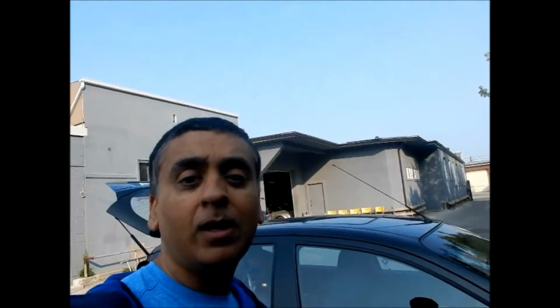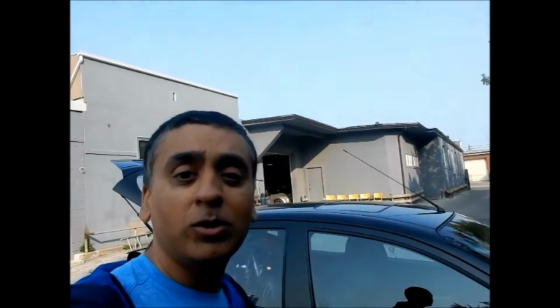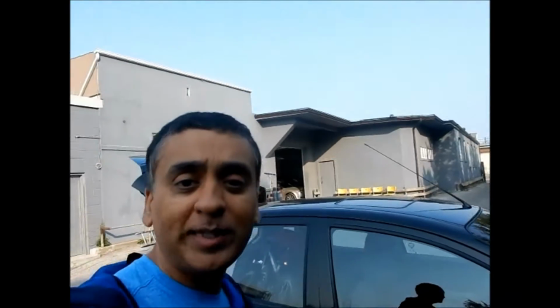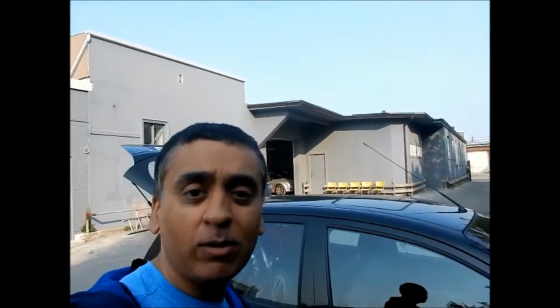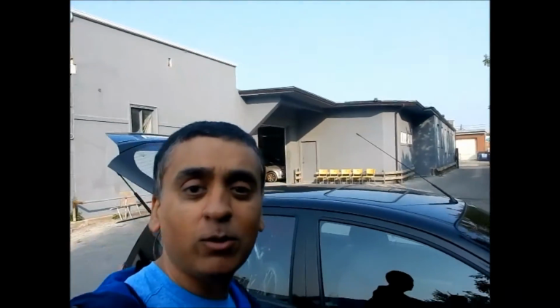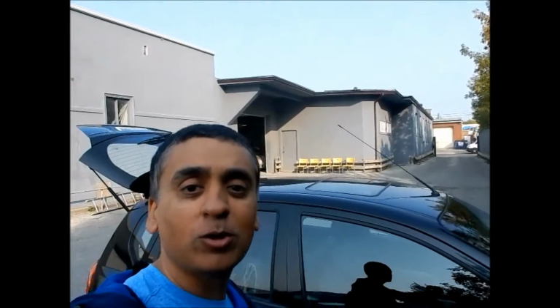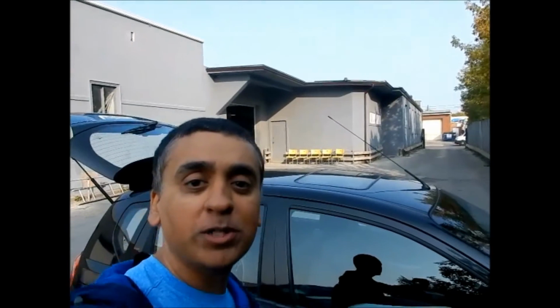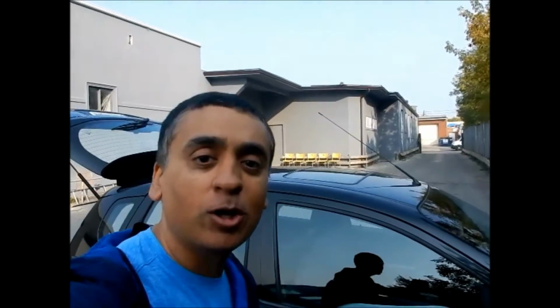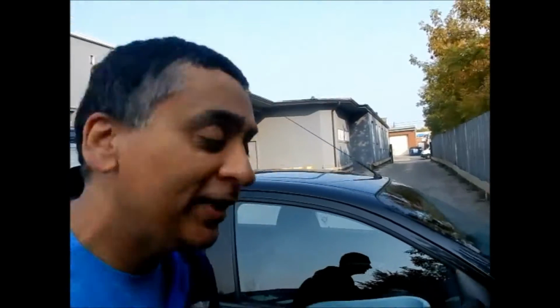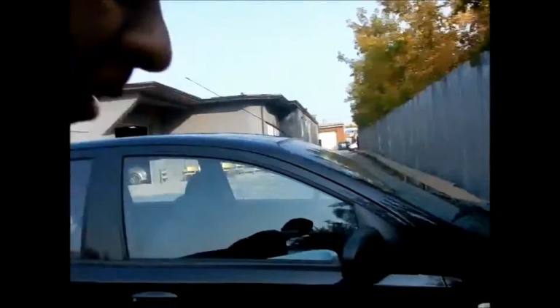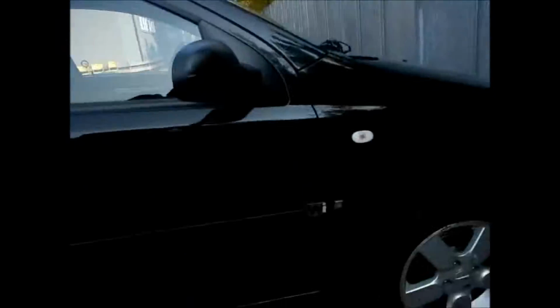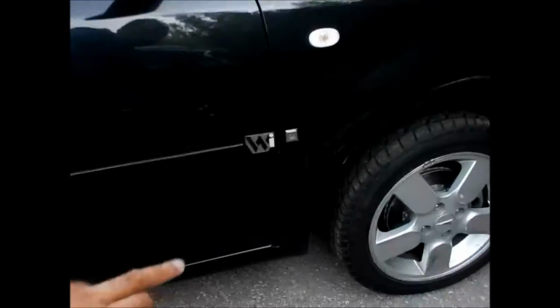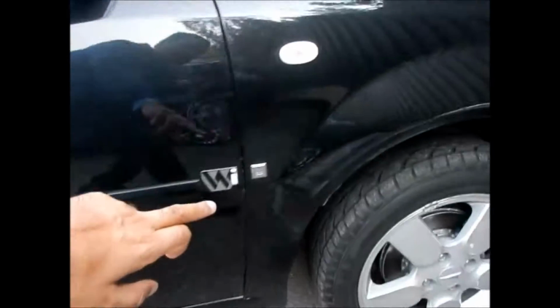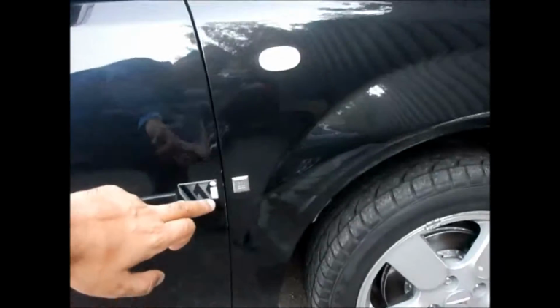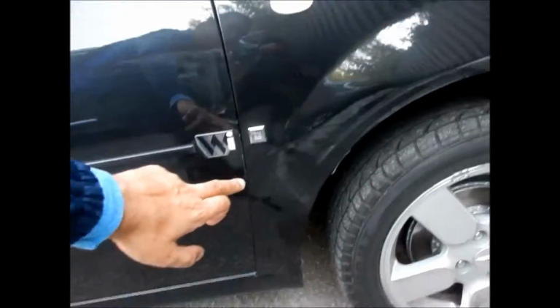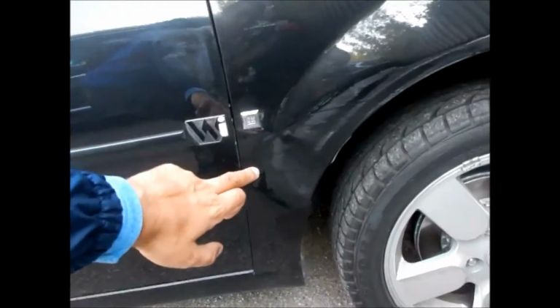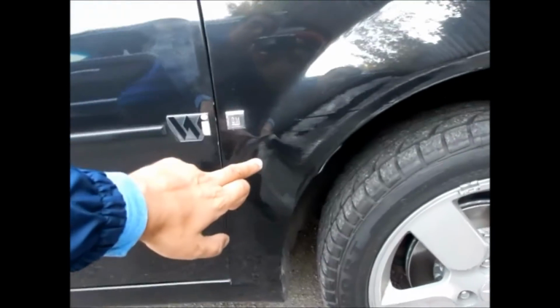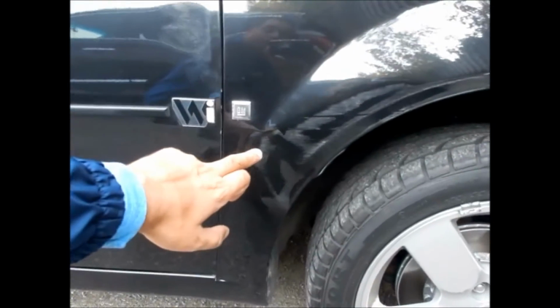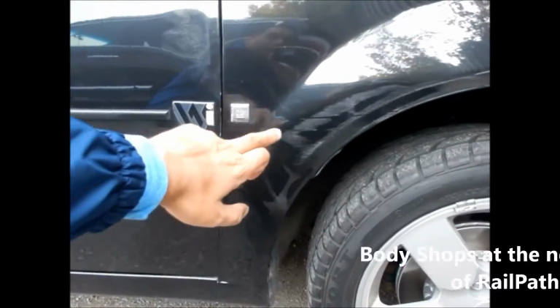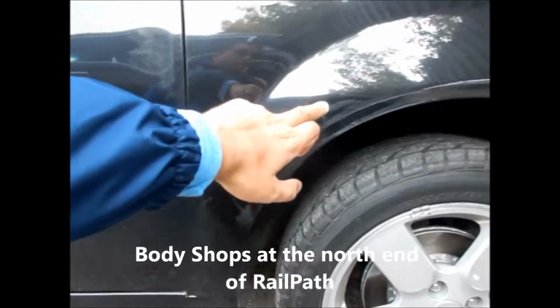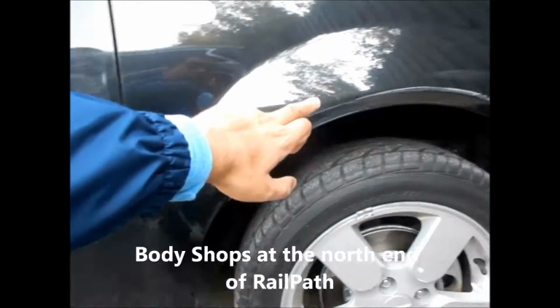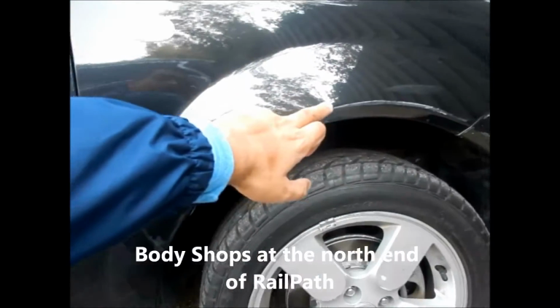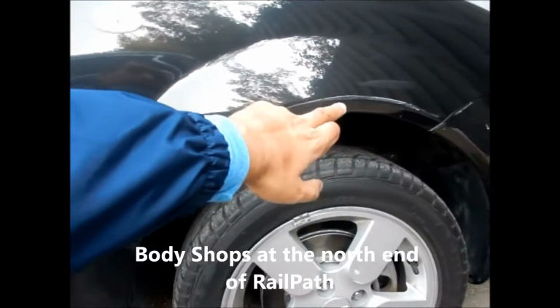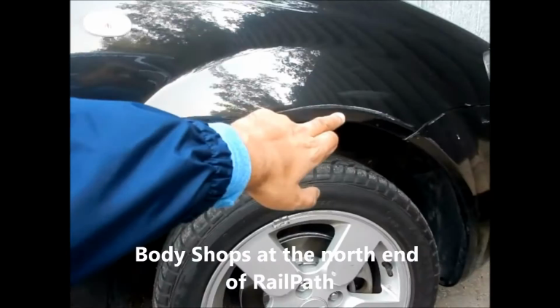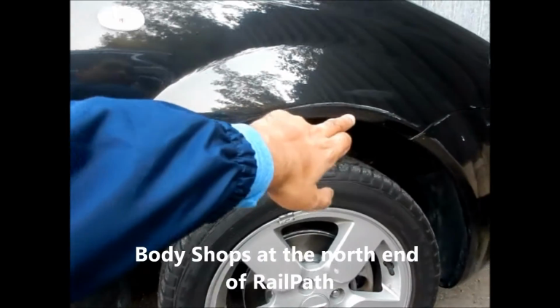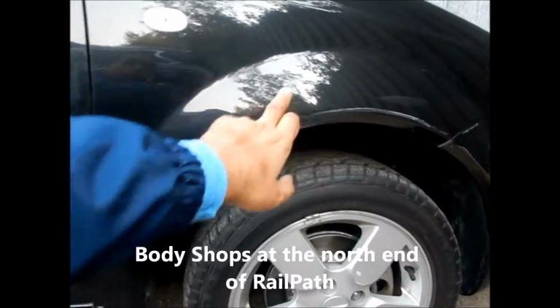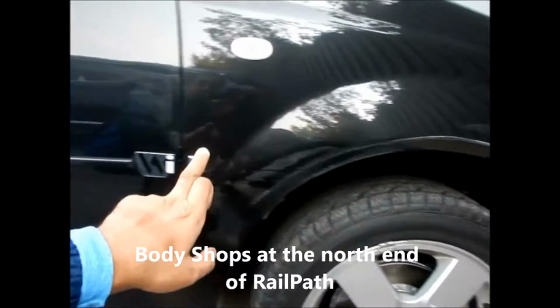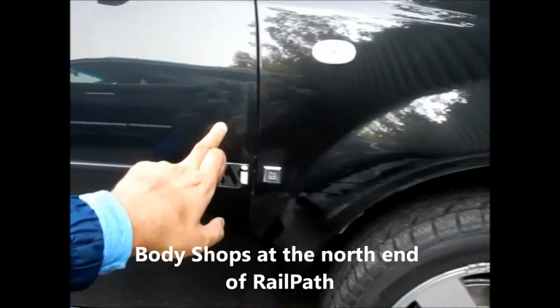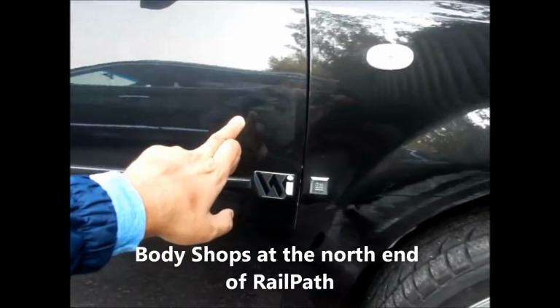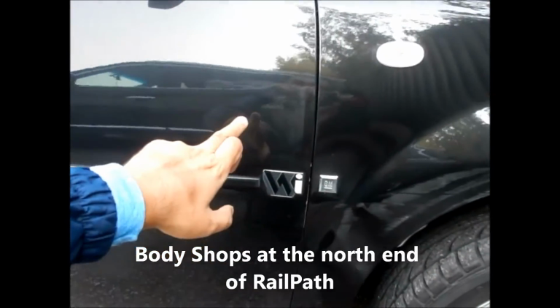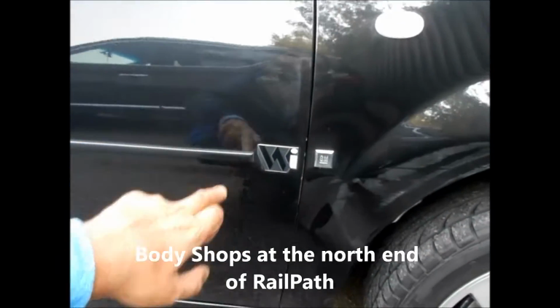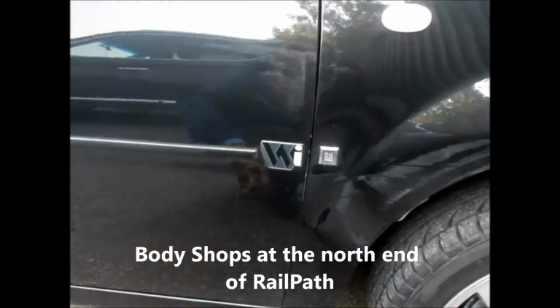Hi, we're just here at the auto body shop. As you can see down here, my car had some scratches. I was involved in a hit and run at a traffic light.